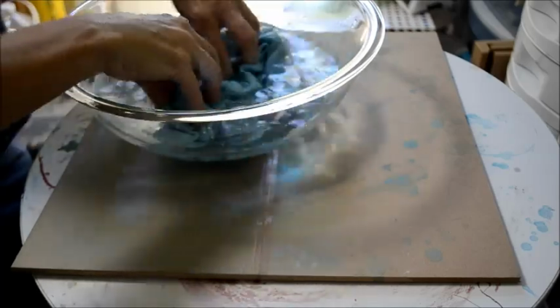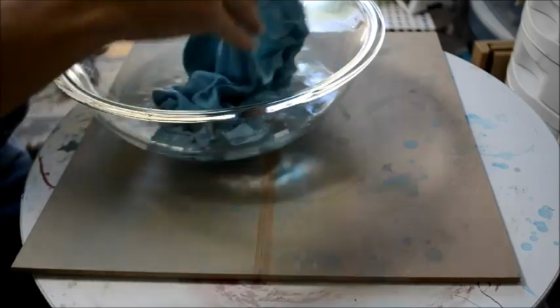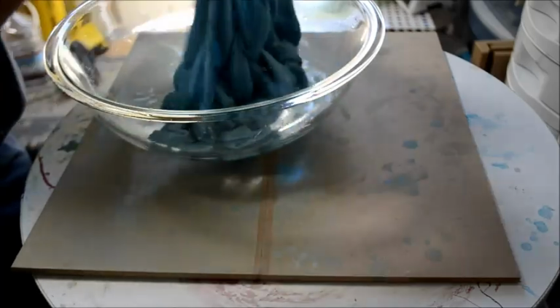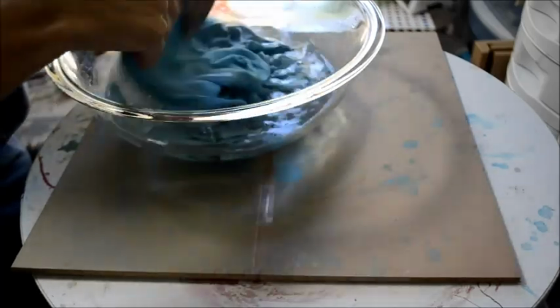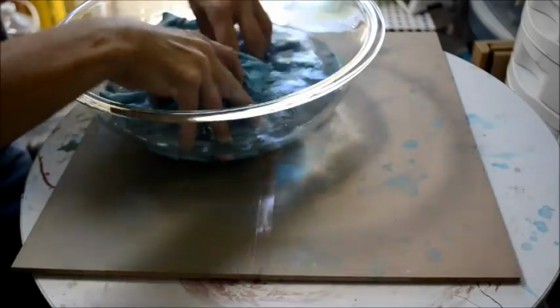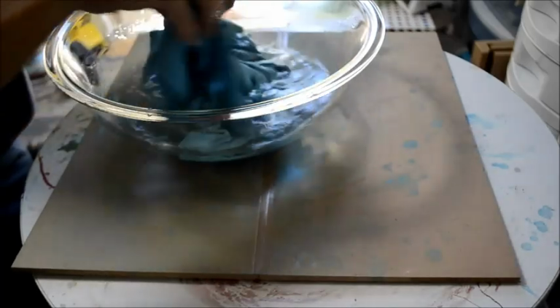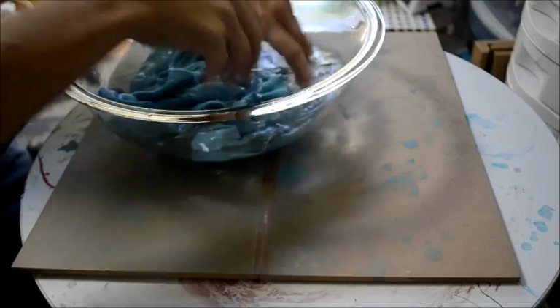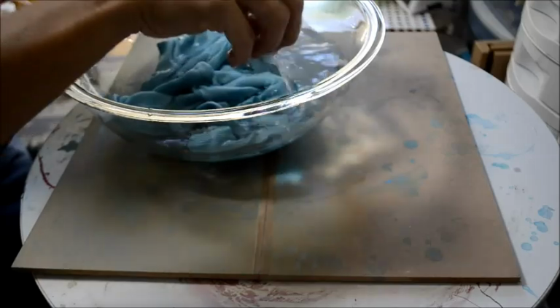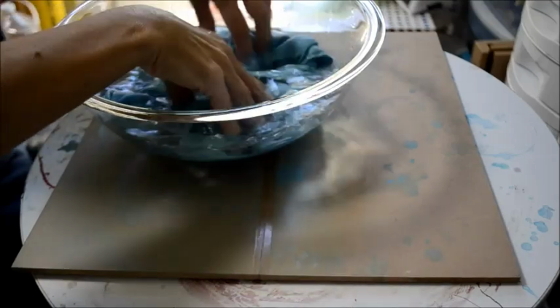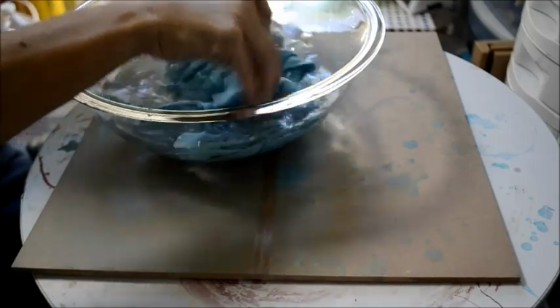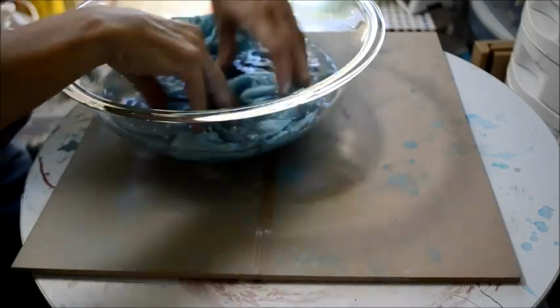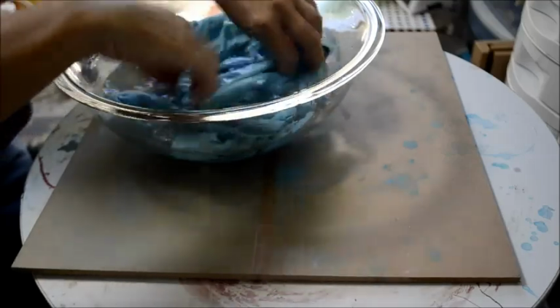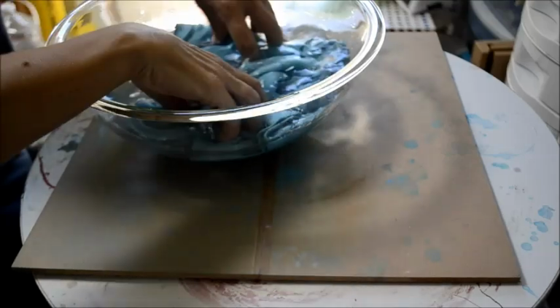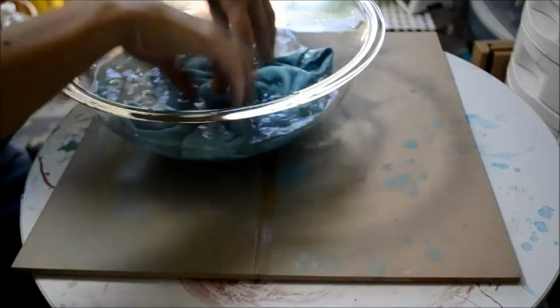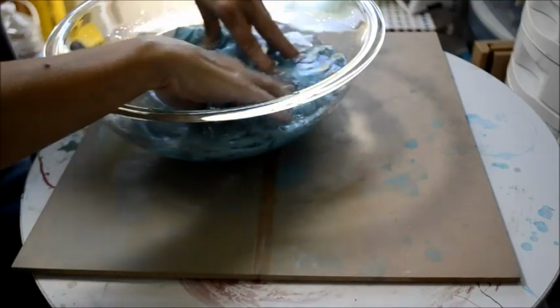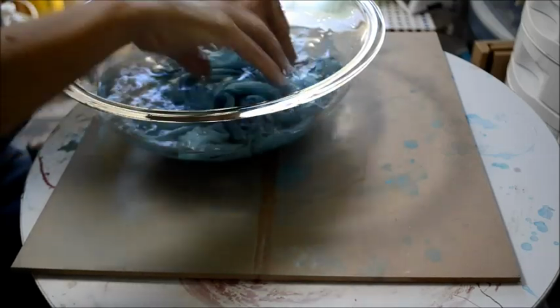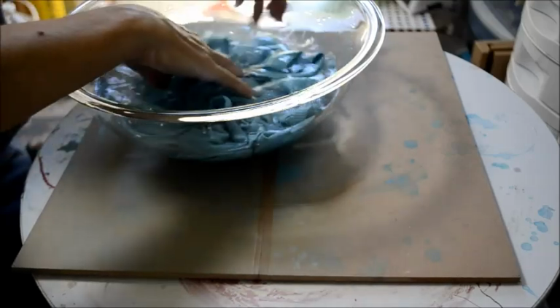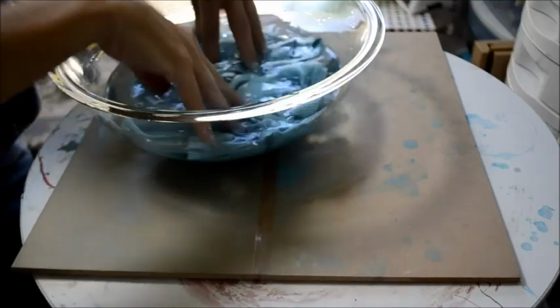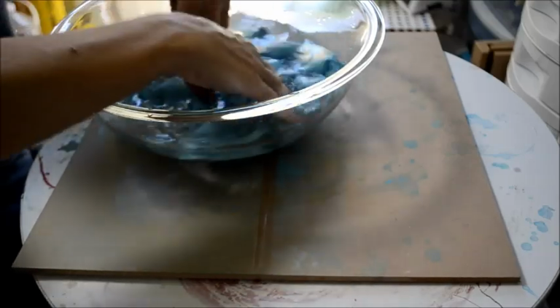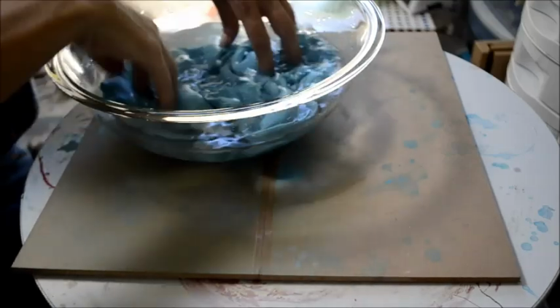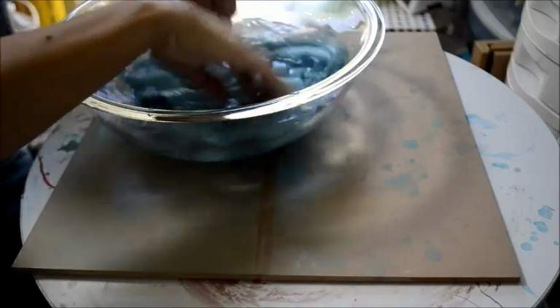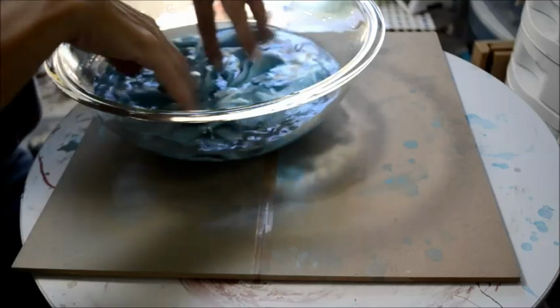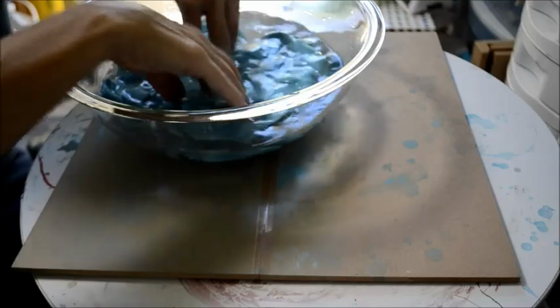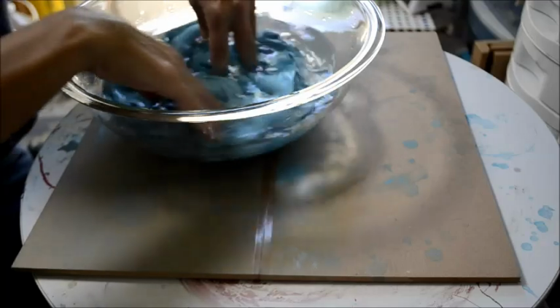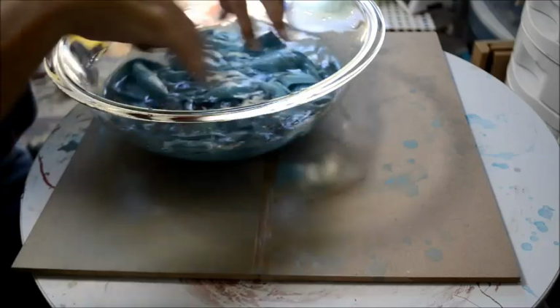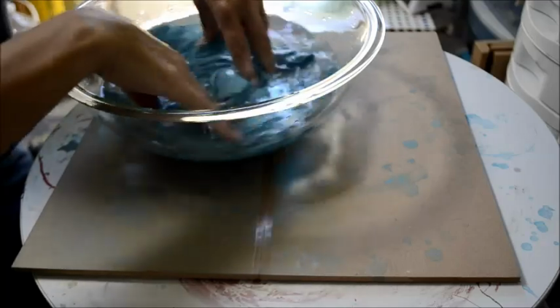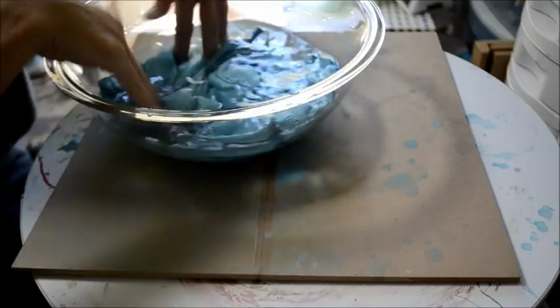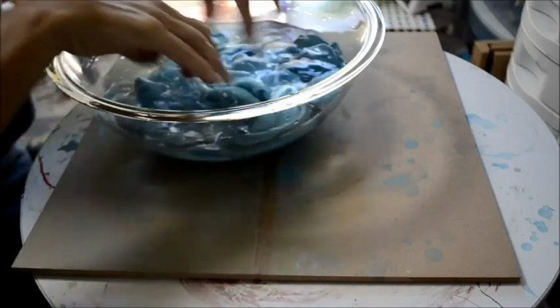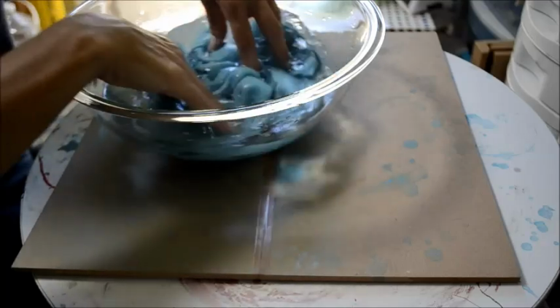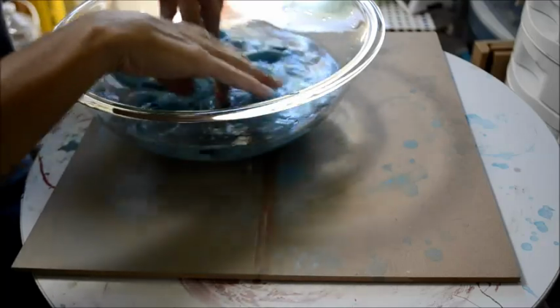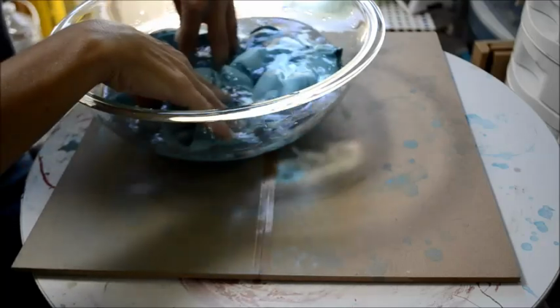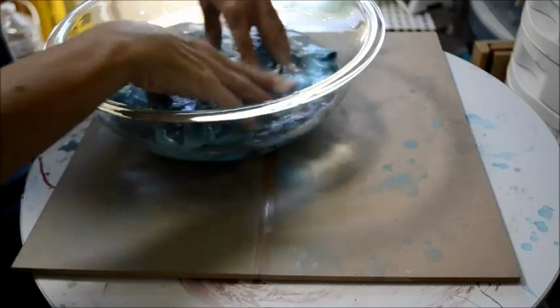This is basically meant to set the dye into the fabric. I'm going to let that sit — you will want to let it sit for about an hour.